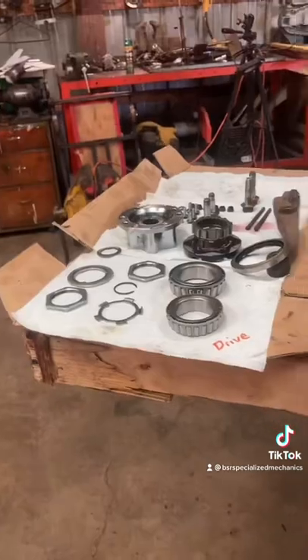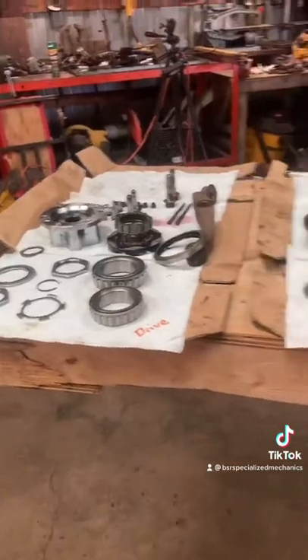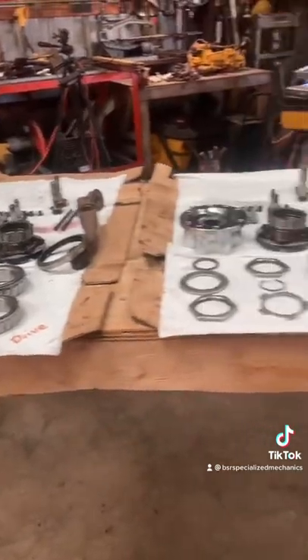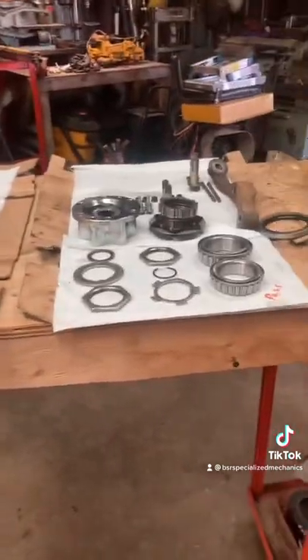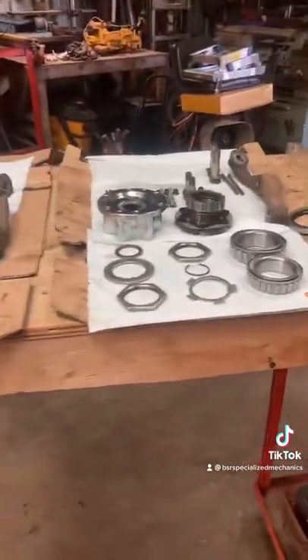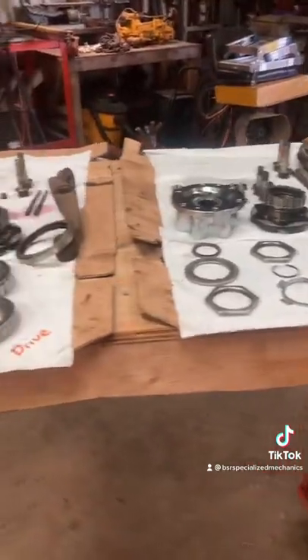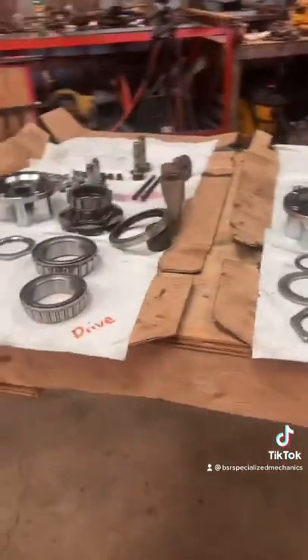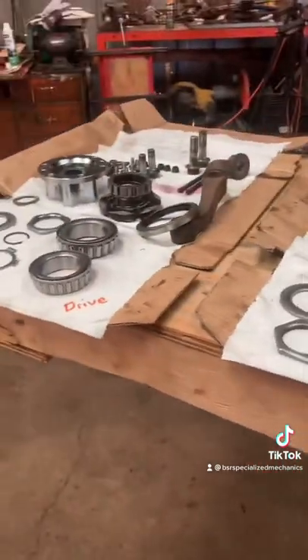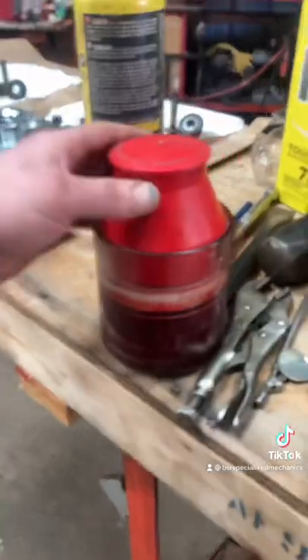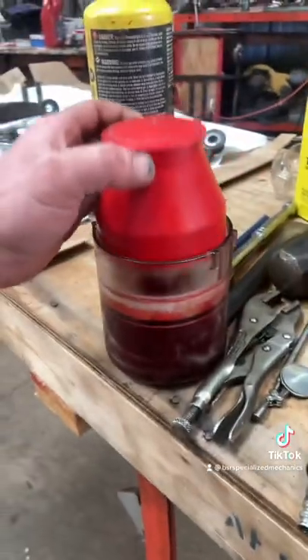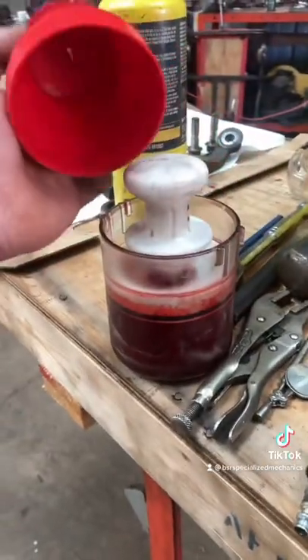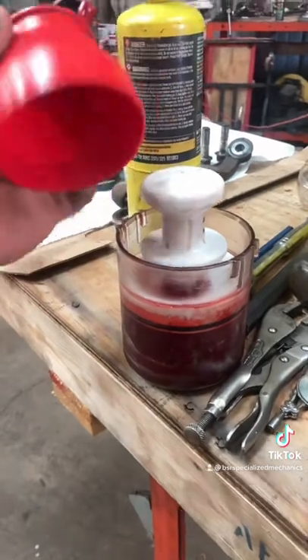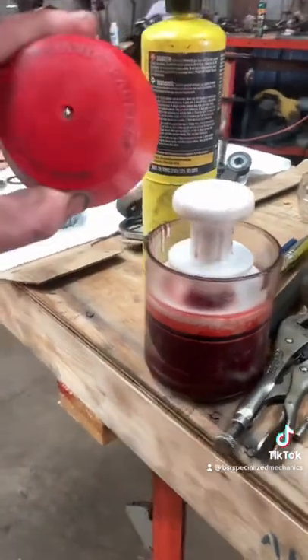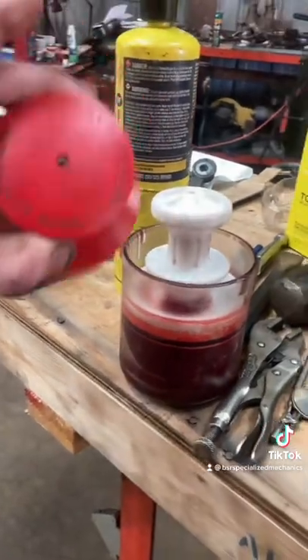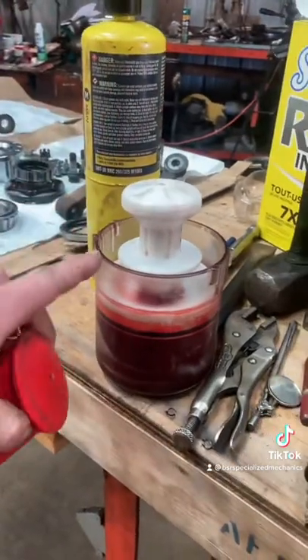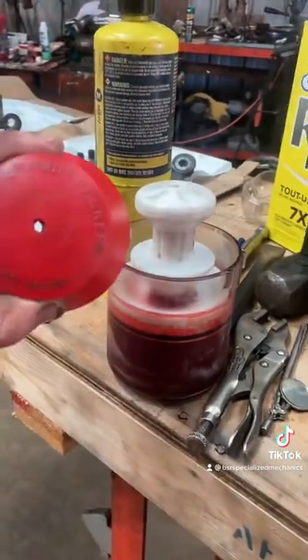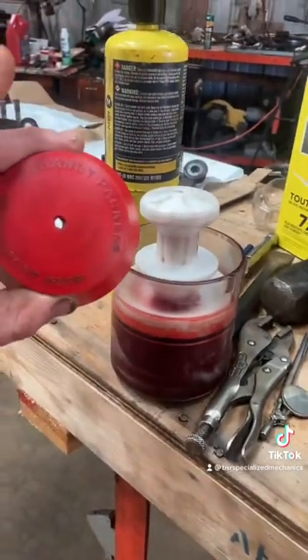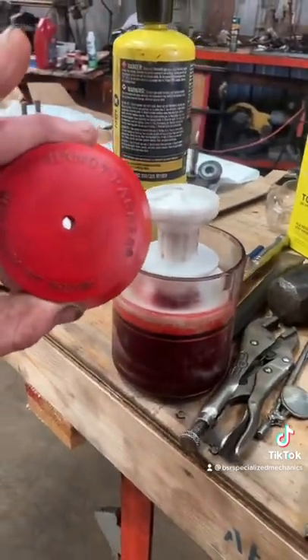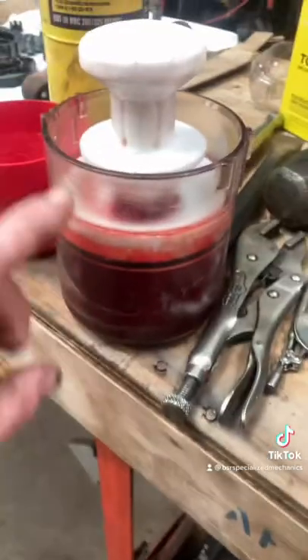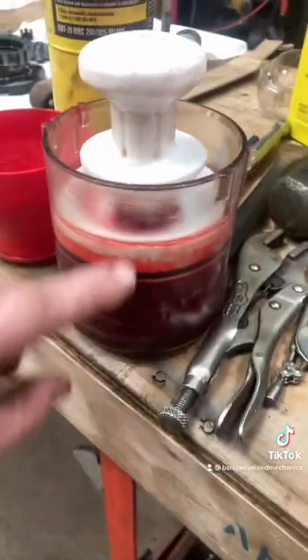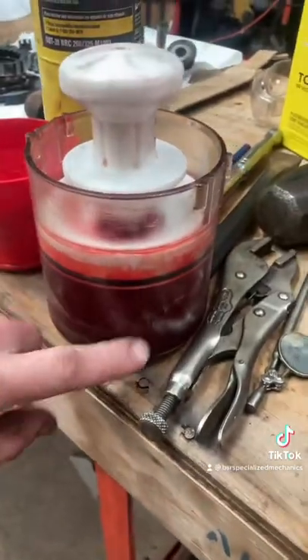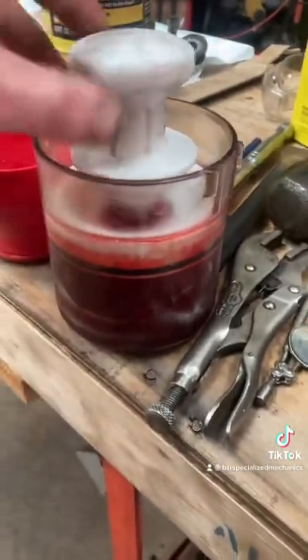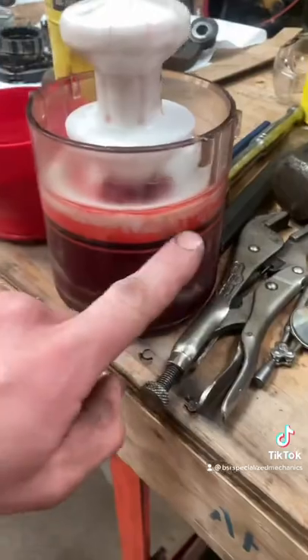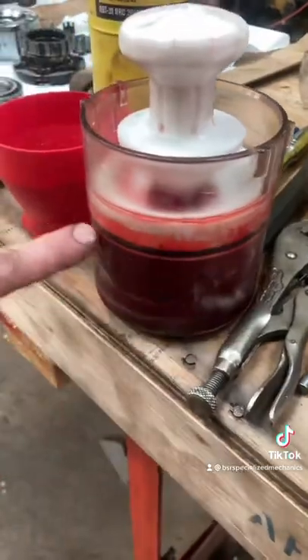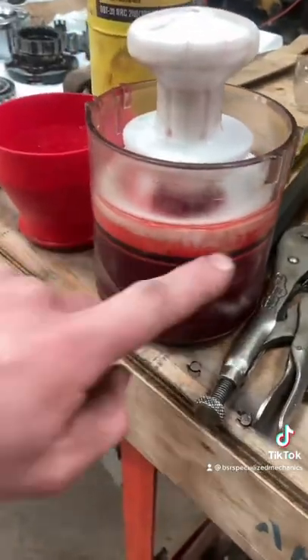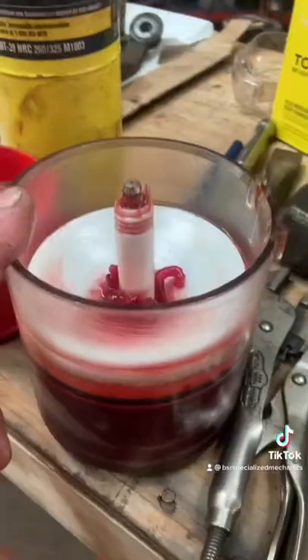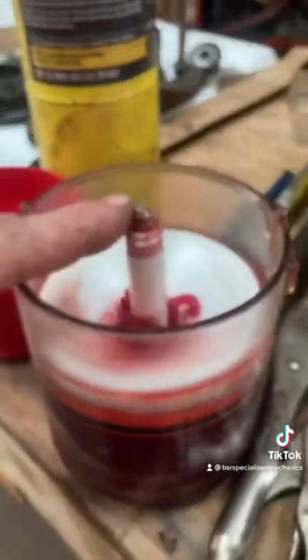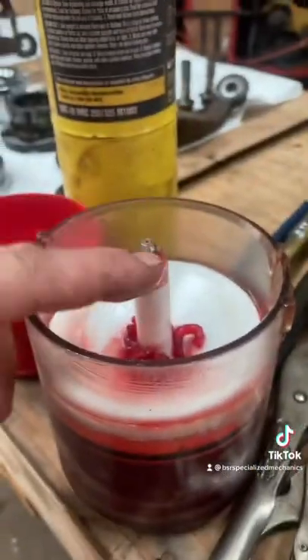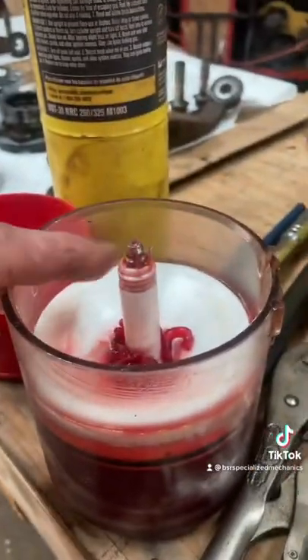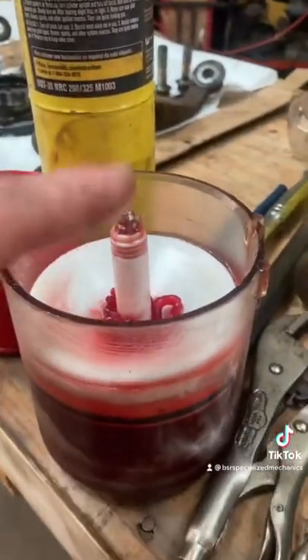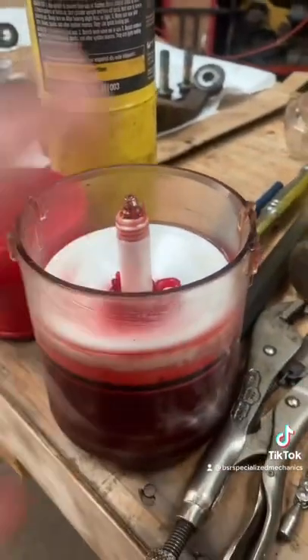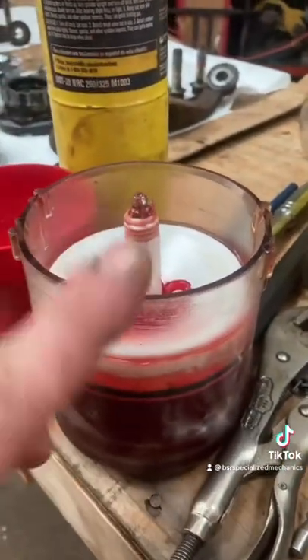Say you're doing a tandem or a tri-axle trailer, whichever. Throughout the years, I came across a bearing packer in a cup. It's called a Handy Packer. It keeps the grease in the cup. It has a little O-ring. You can refill with a grease gun or by pulling this out and refilling.